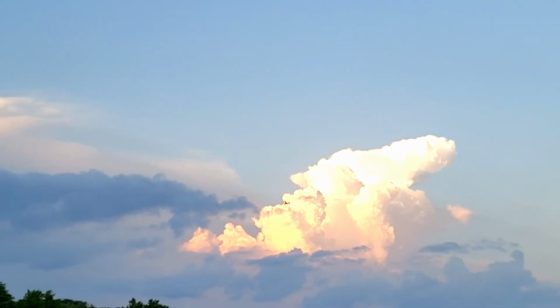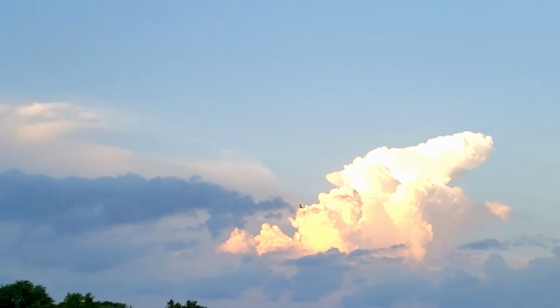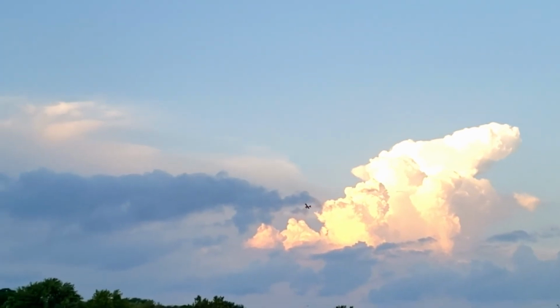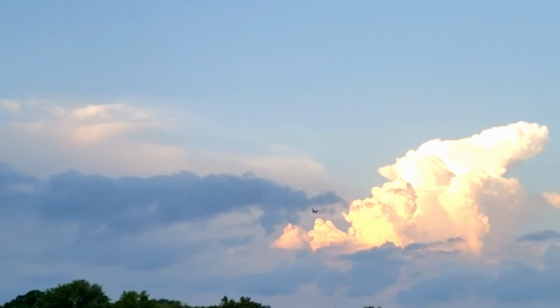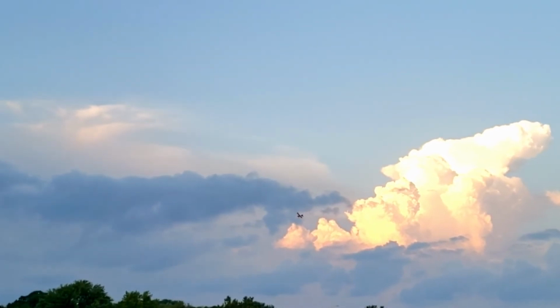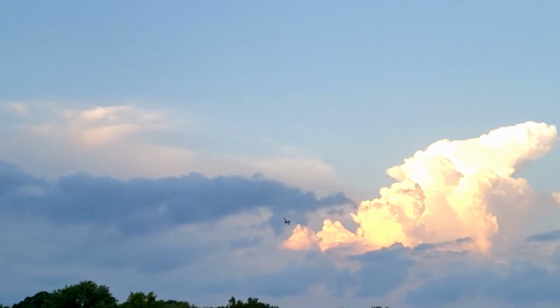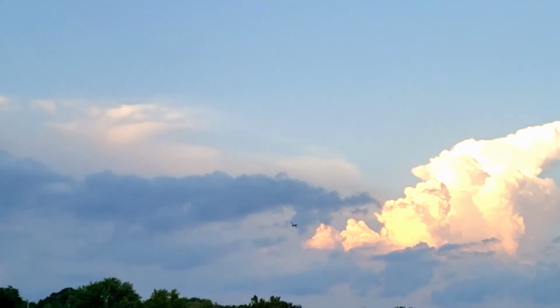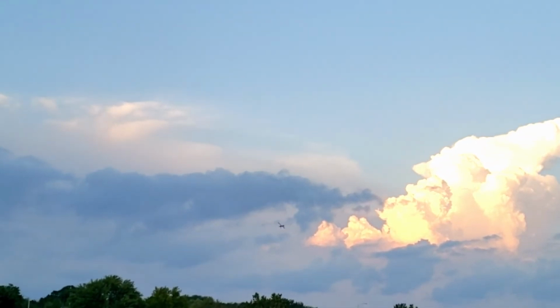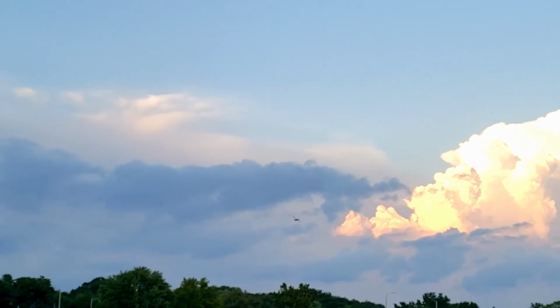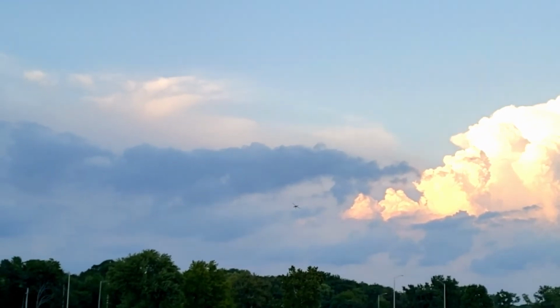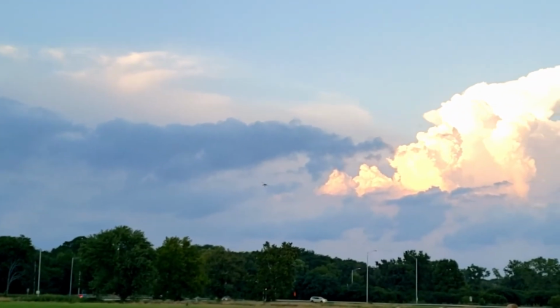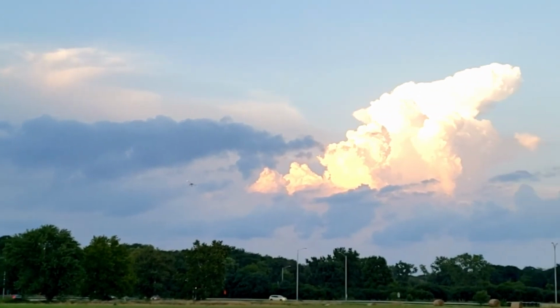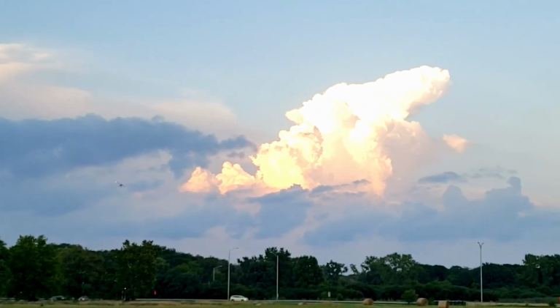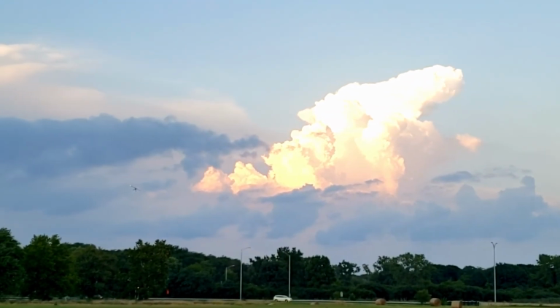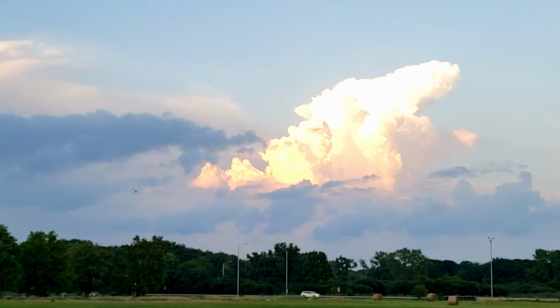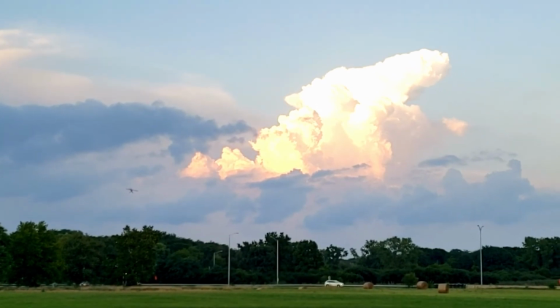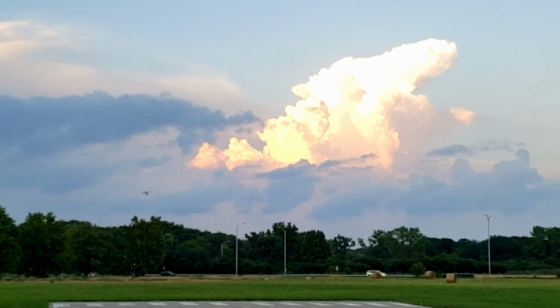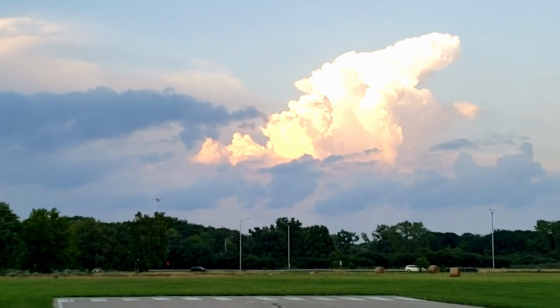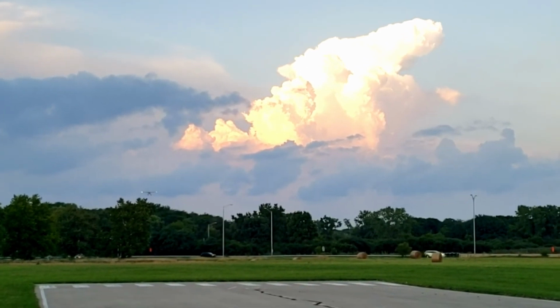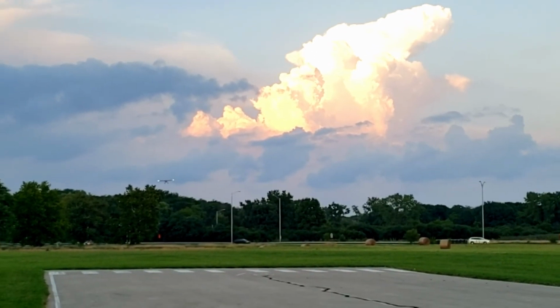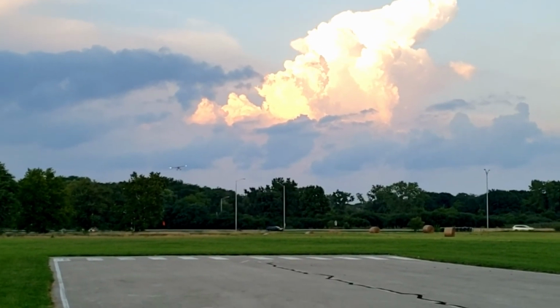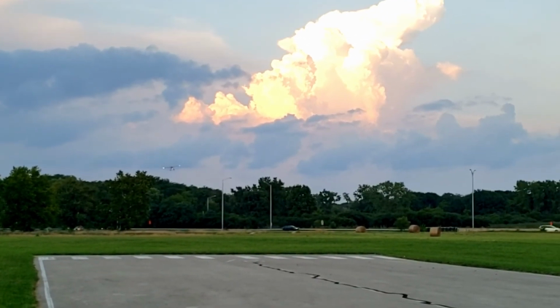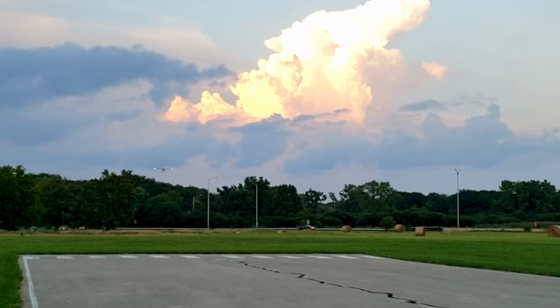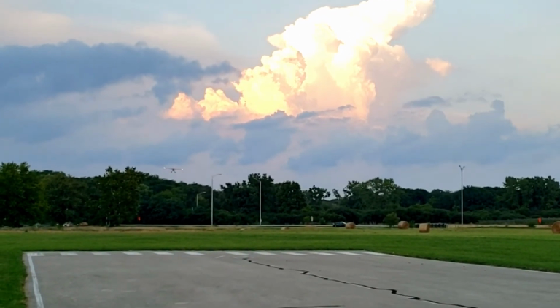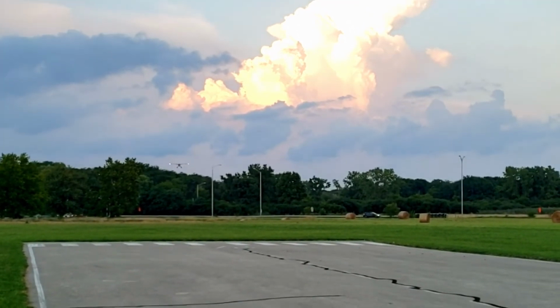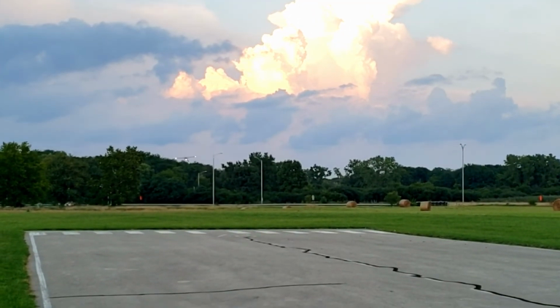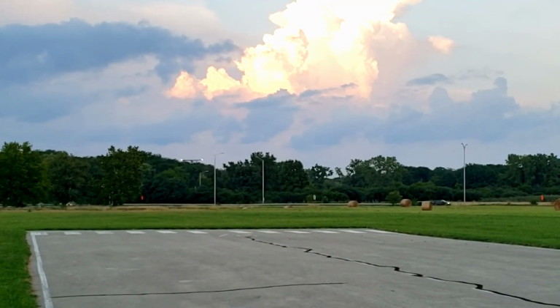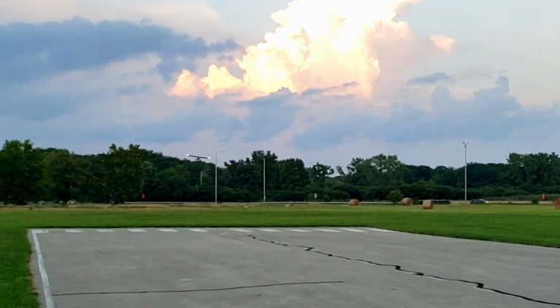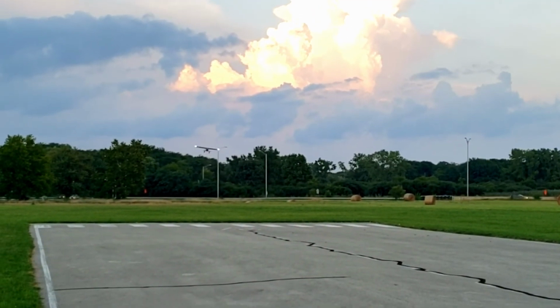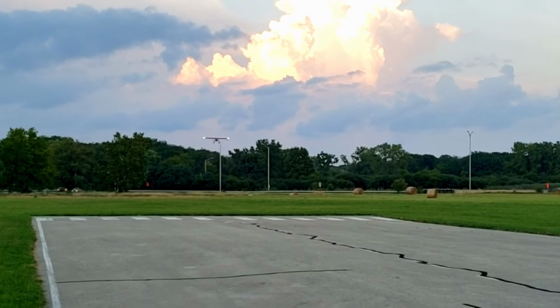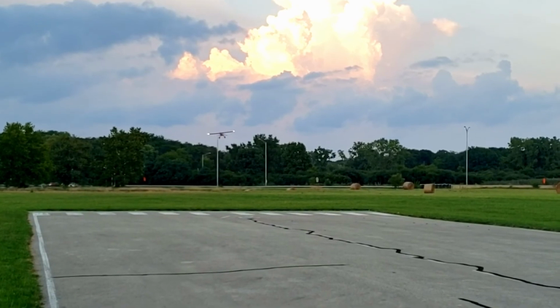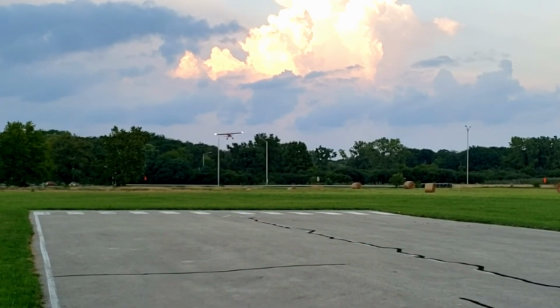It's getting dark, it's hard to see now. Looking good. Look how we lined up. We cut power. Cutting power.